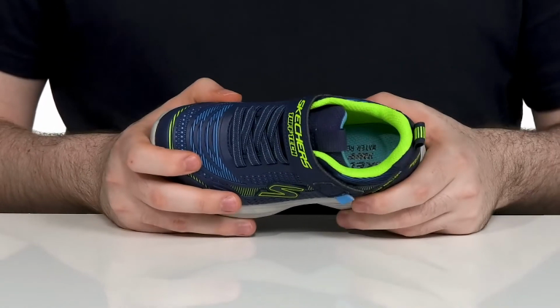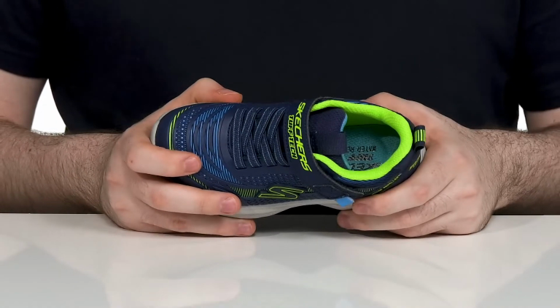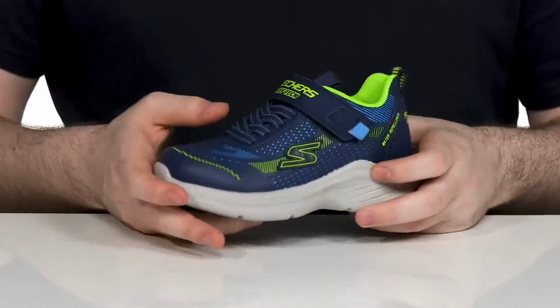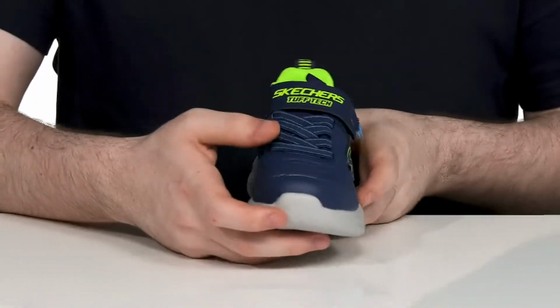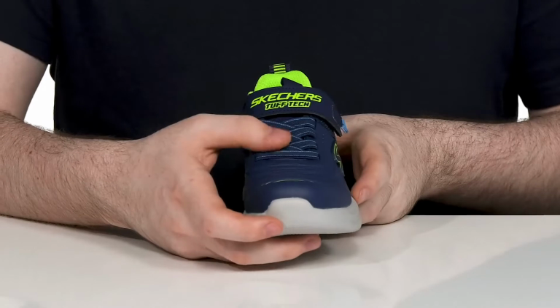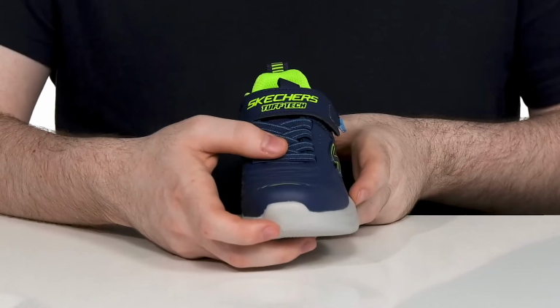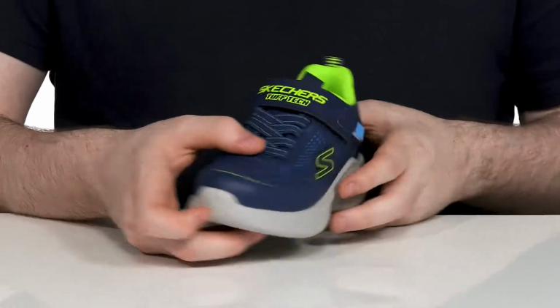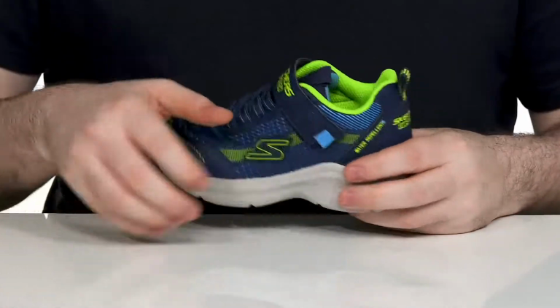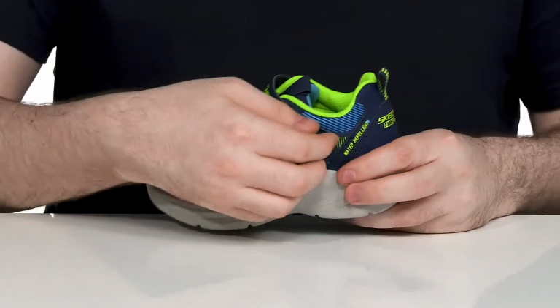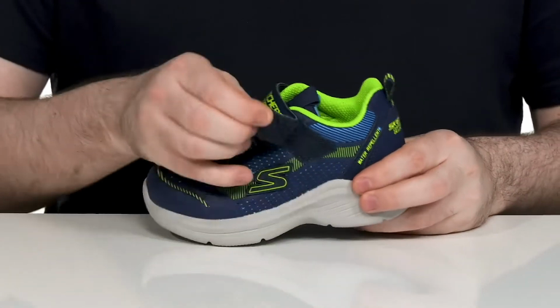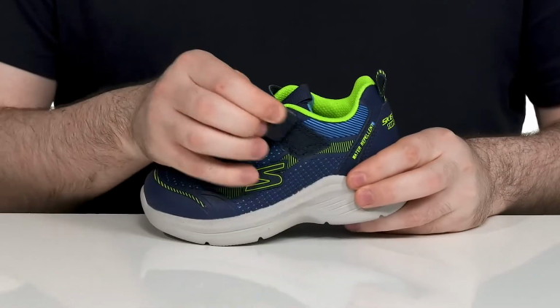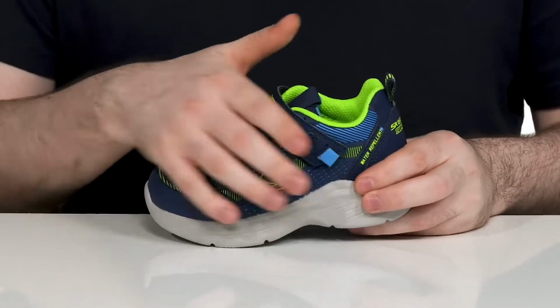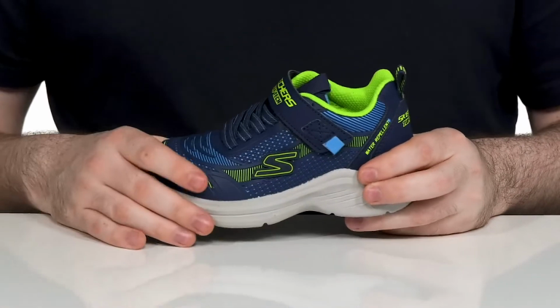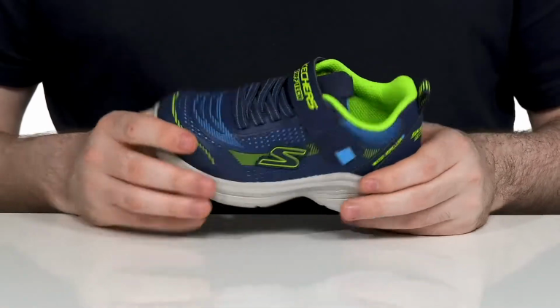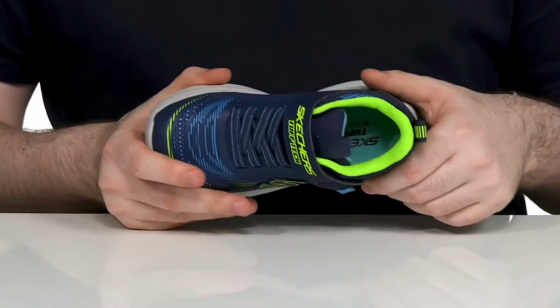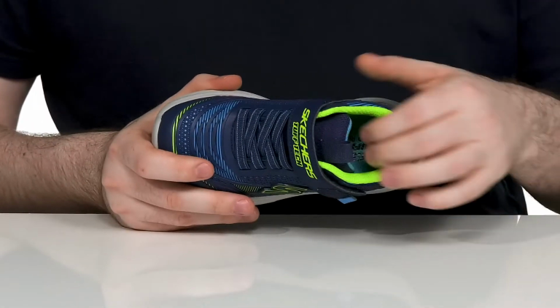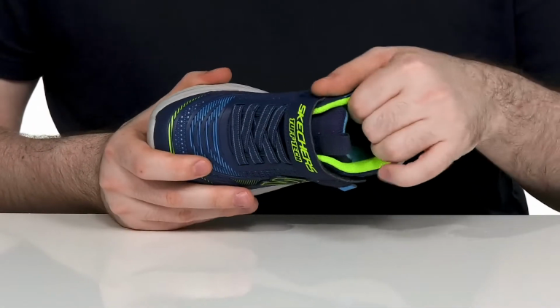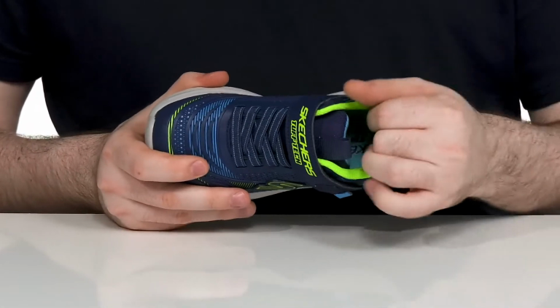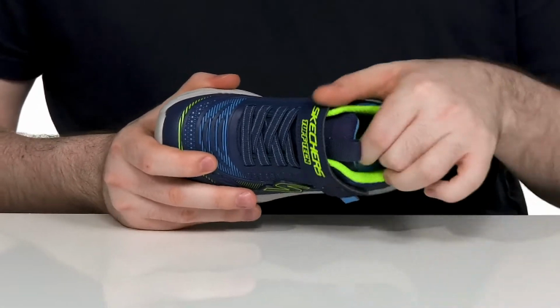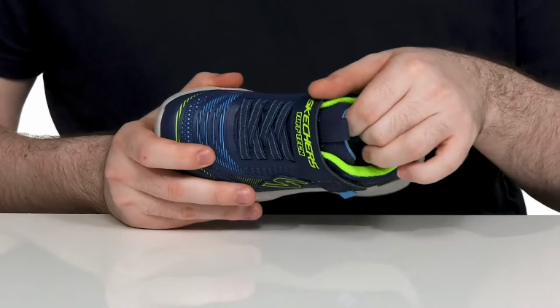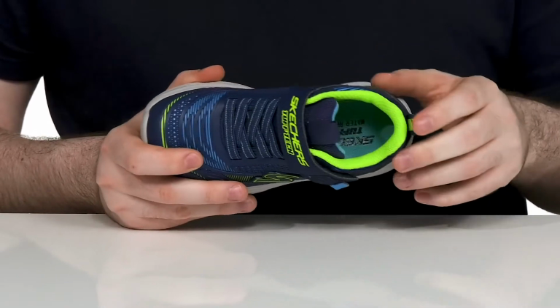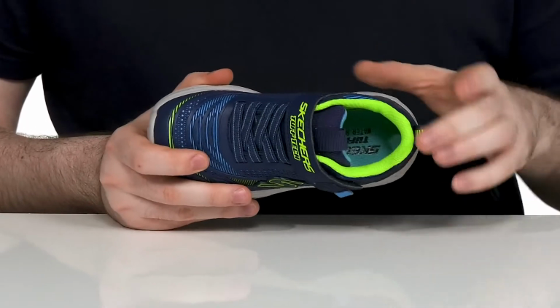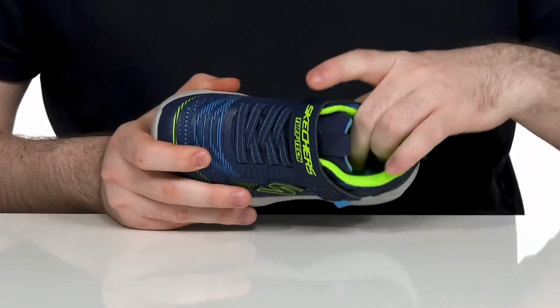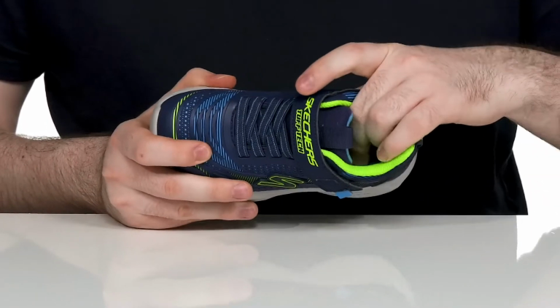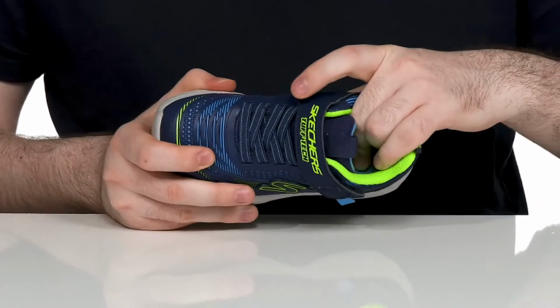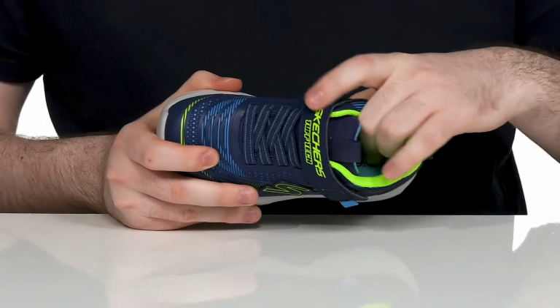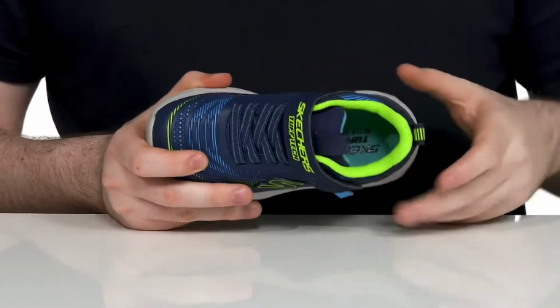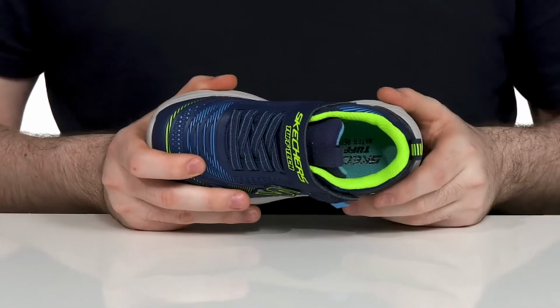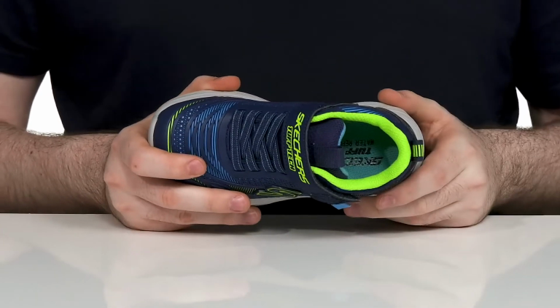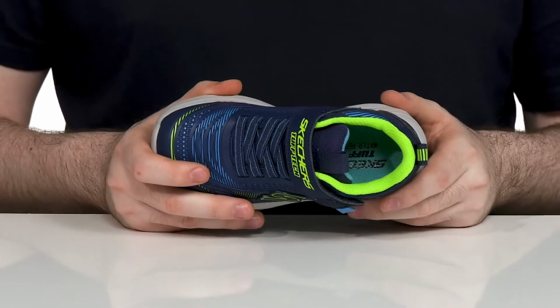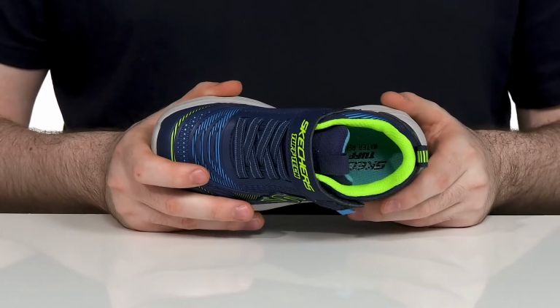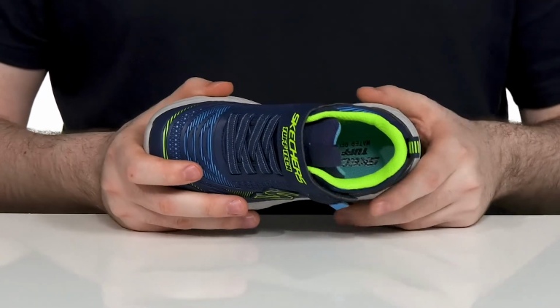It's all going to stay secure with elastic bands in the forefoot and a hook-and-loop closure strap on the top. There's extra padding on the collar and the tongue for support, and it has a very cushiony and comfortable foam footbed underfoot.